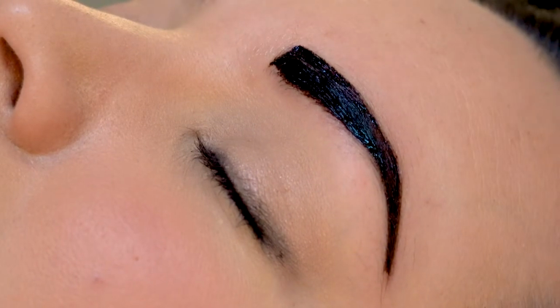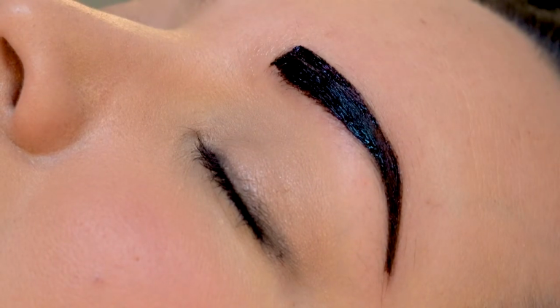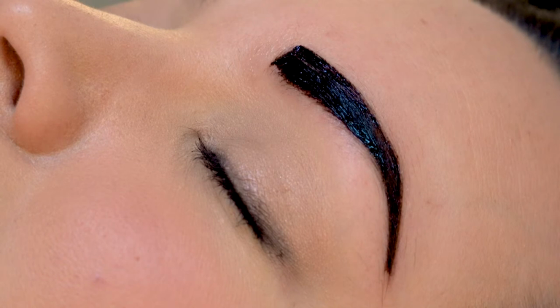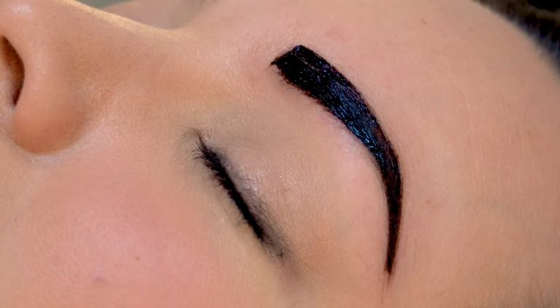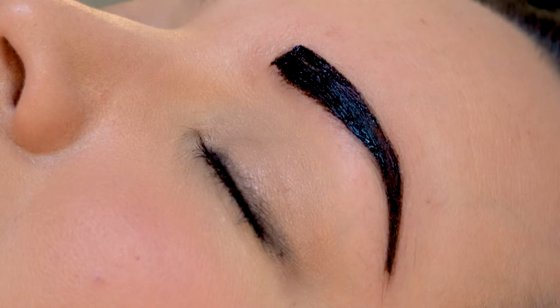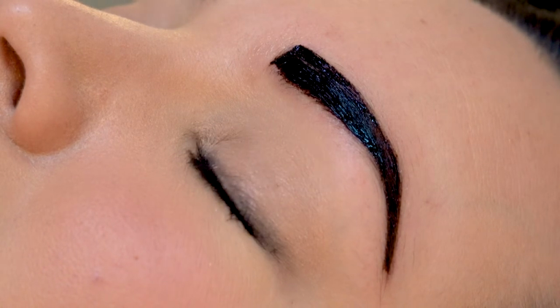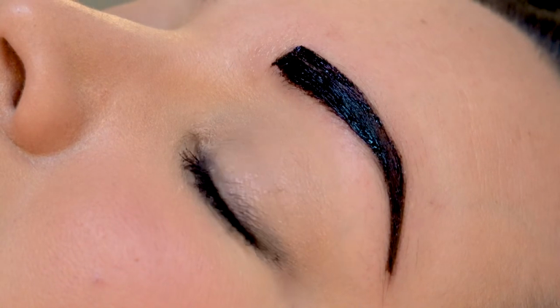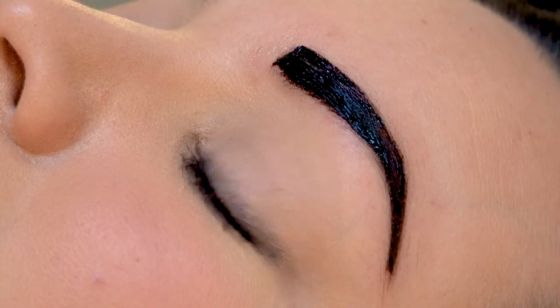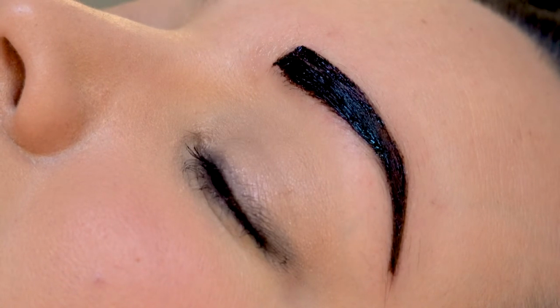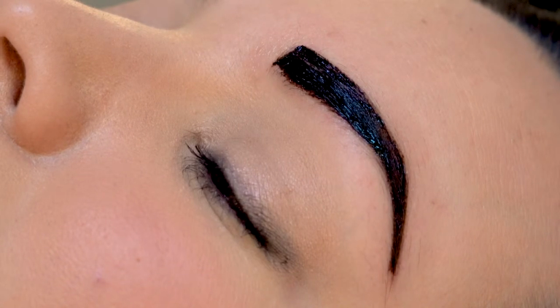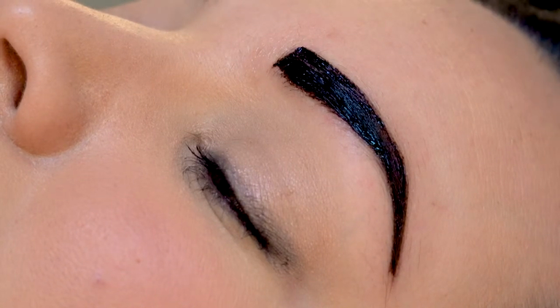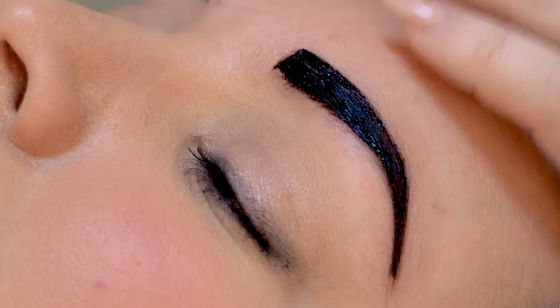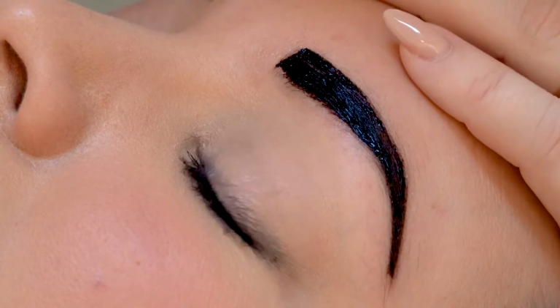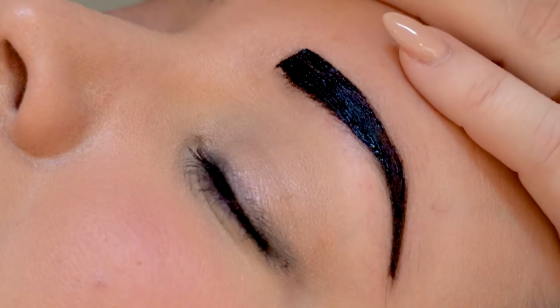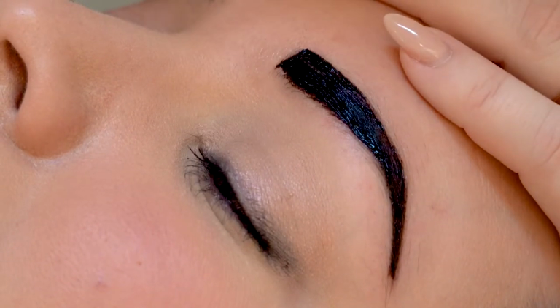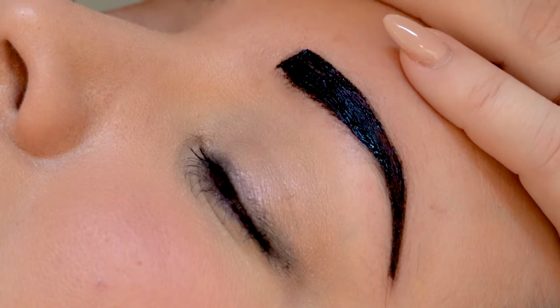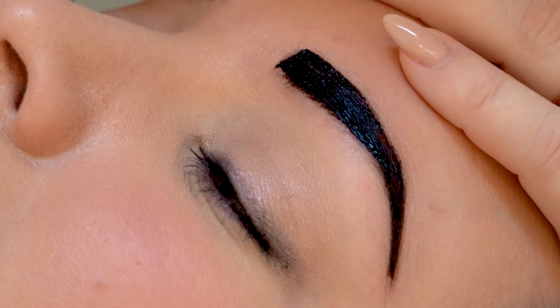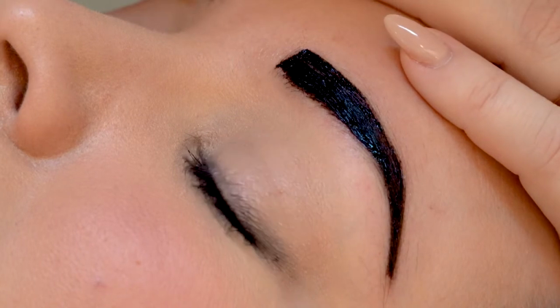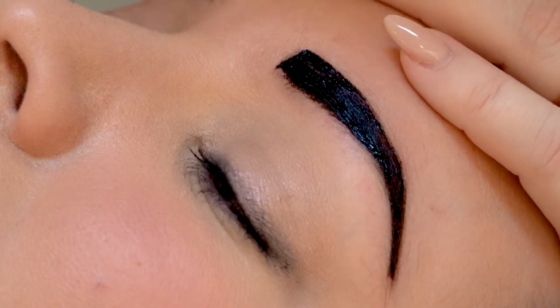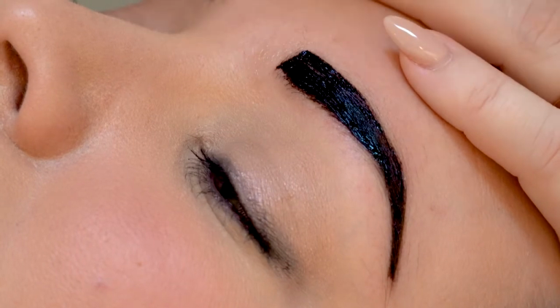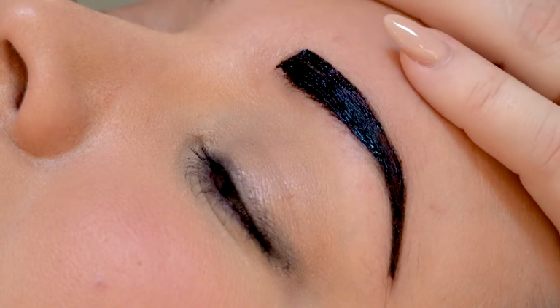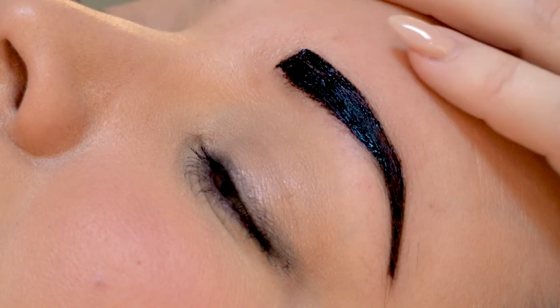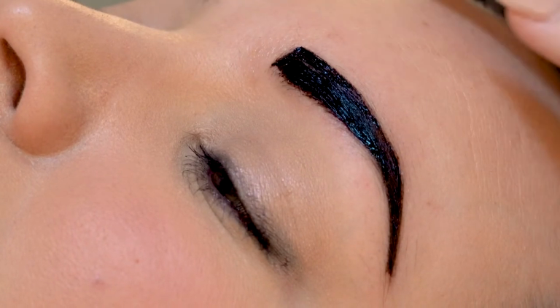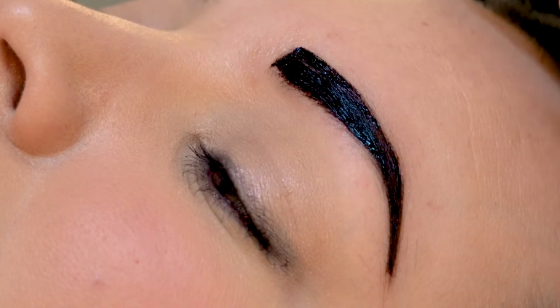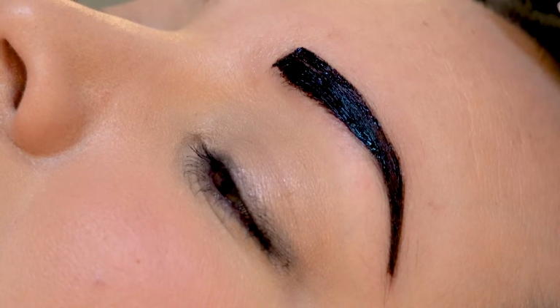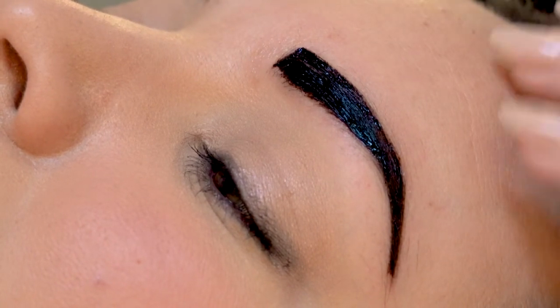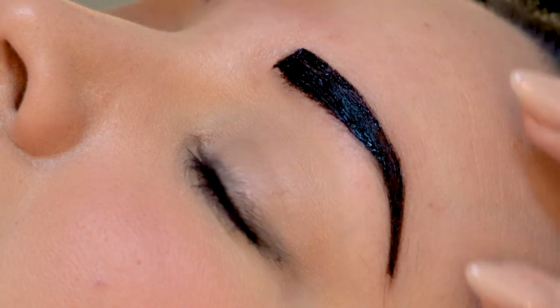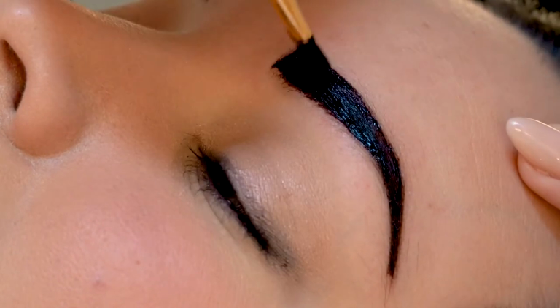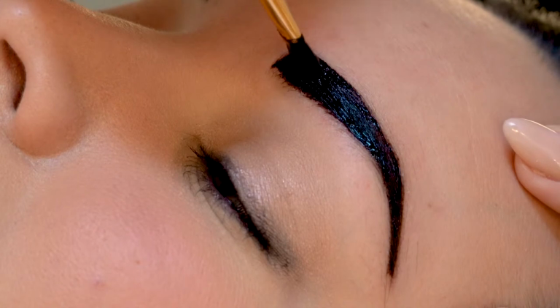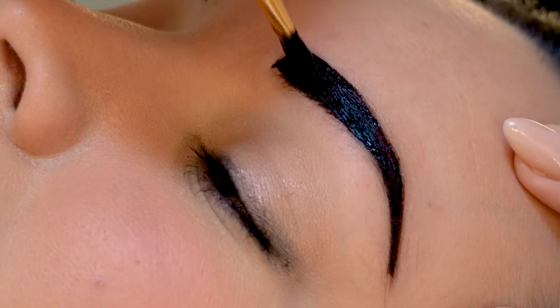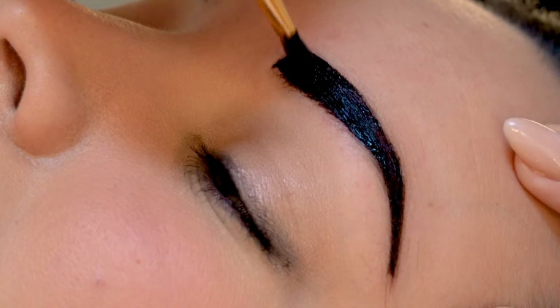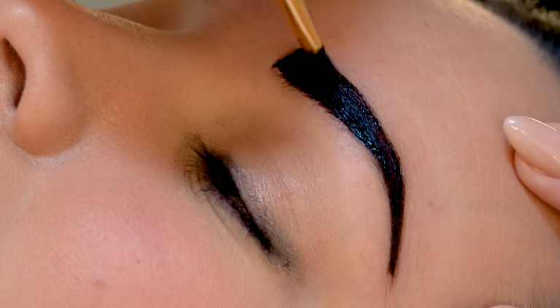Once you've cleaned up the shape on both sides, you can go back over with the henna and just kind of fill in all the little bald spots. Make sure we get an even coverage.